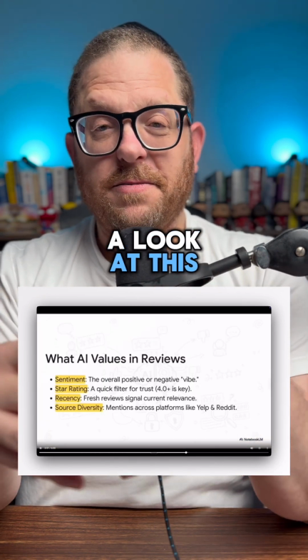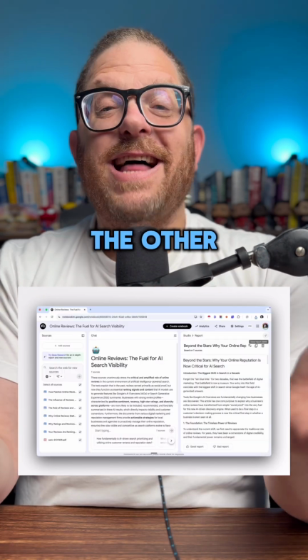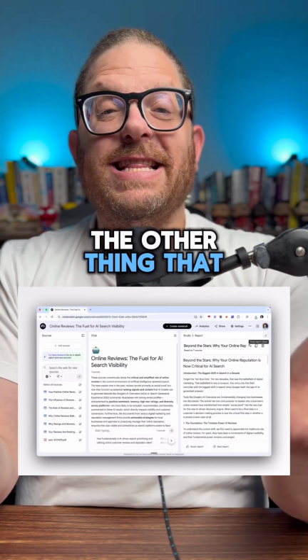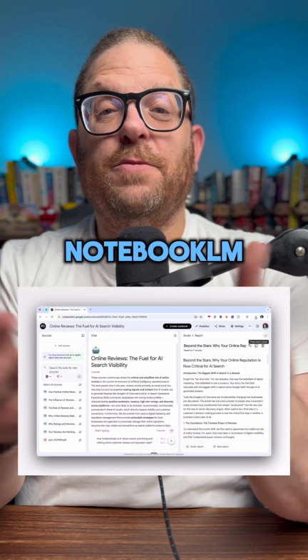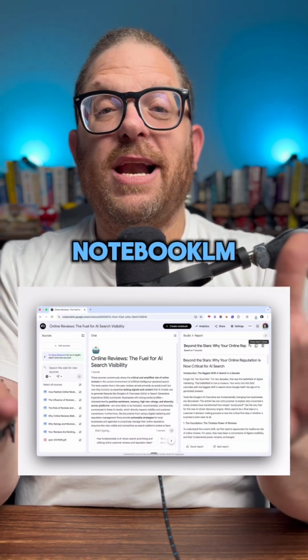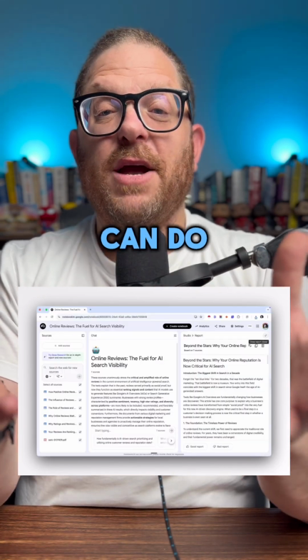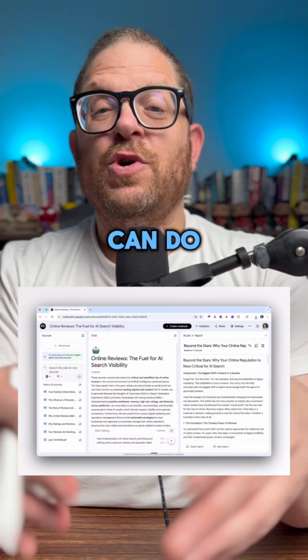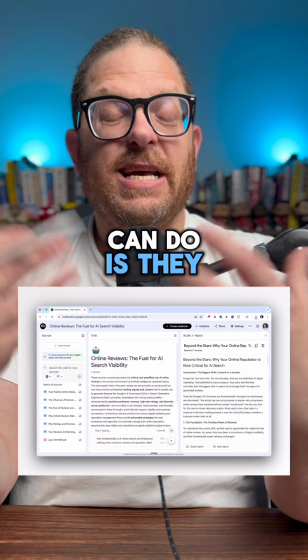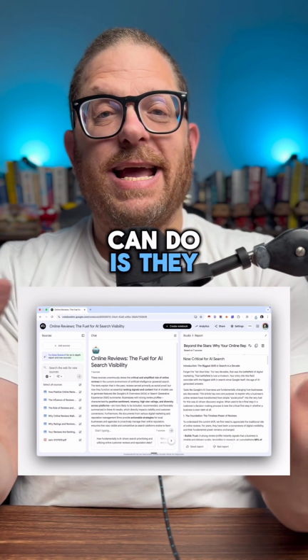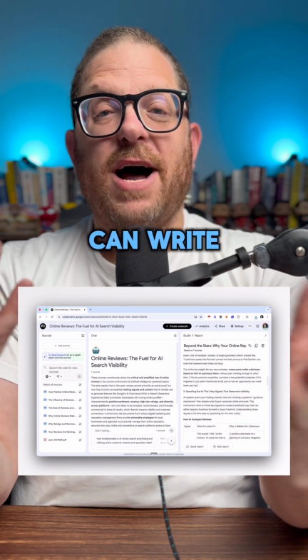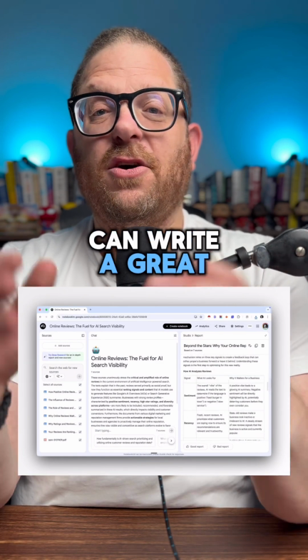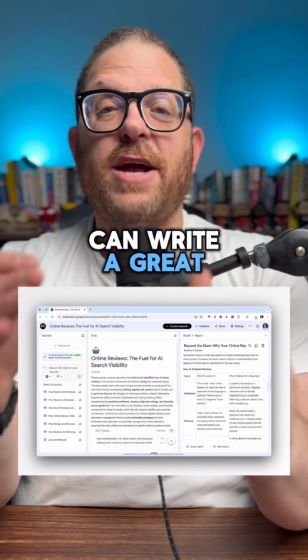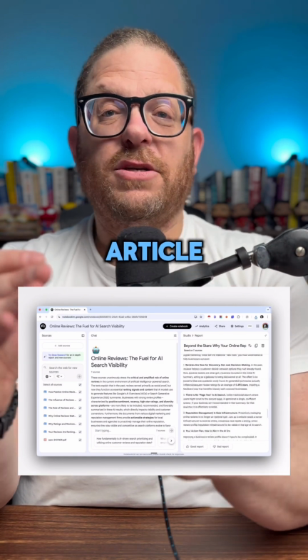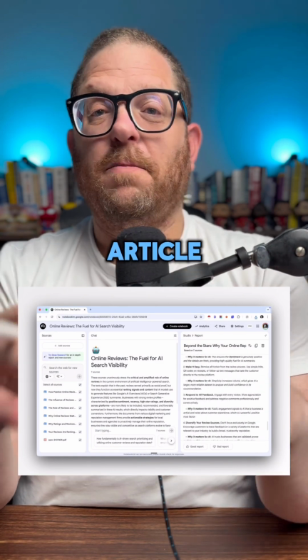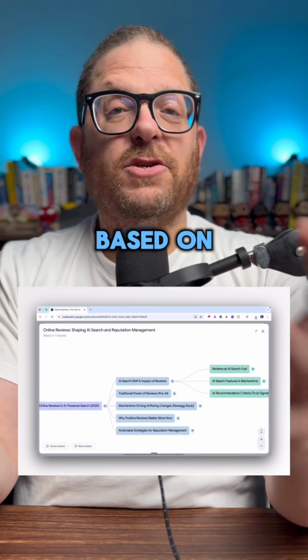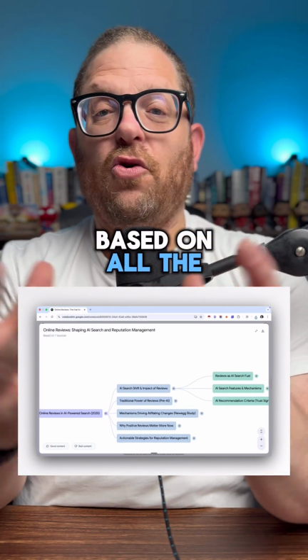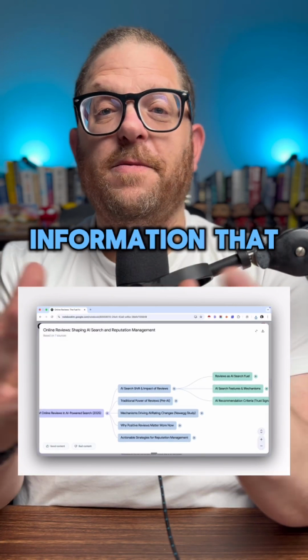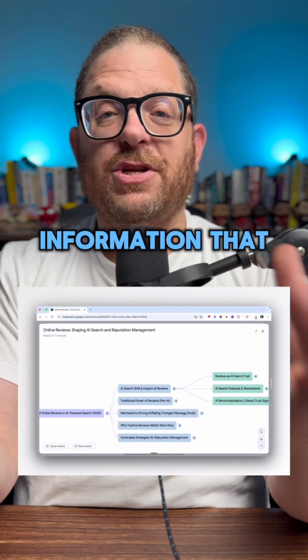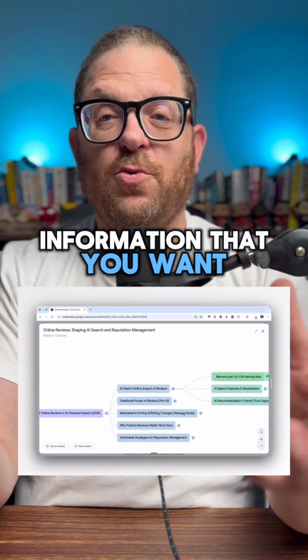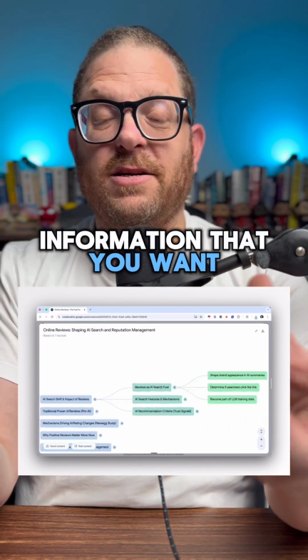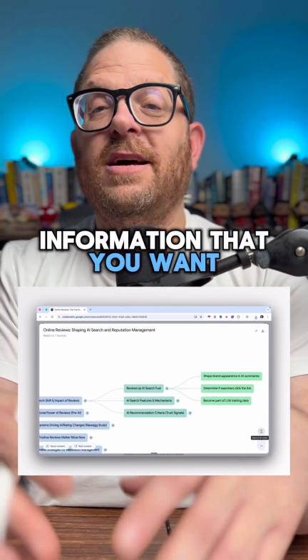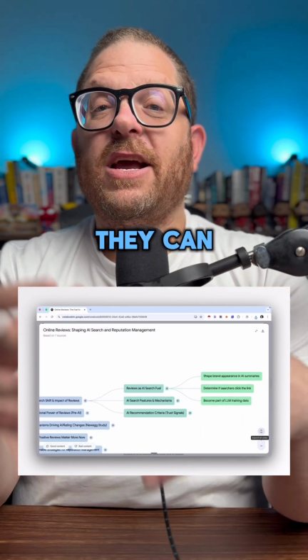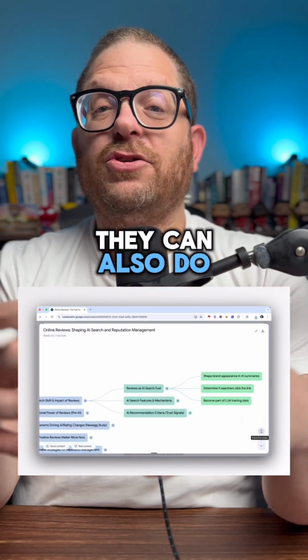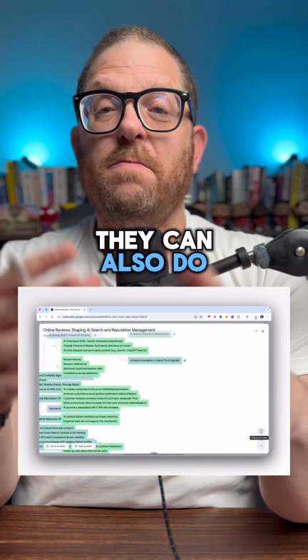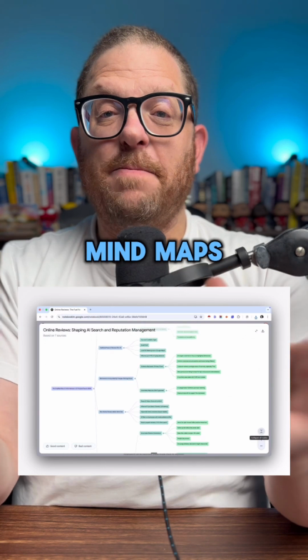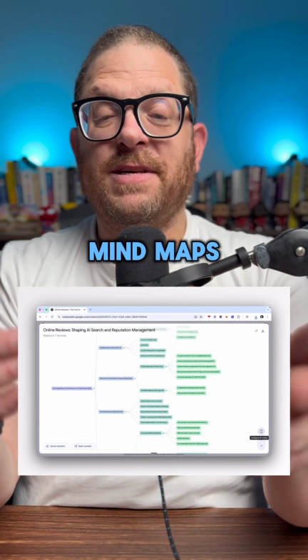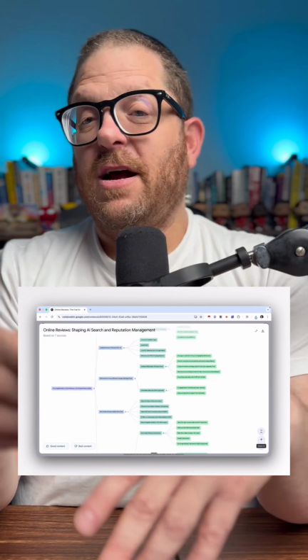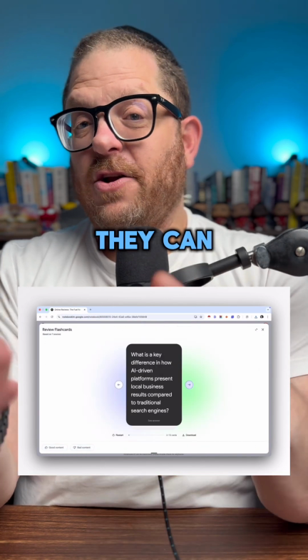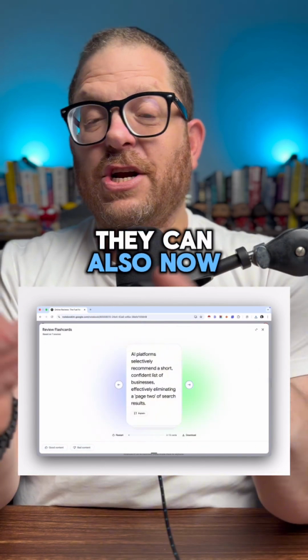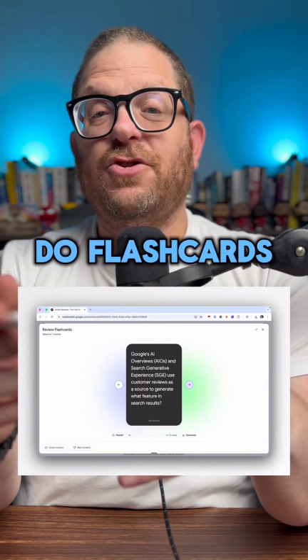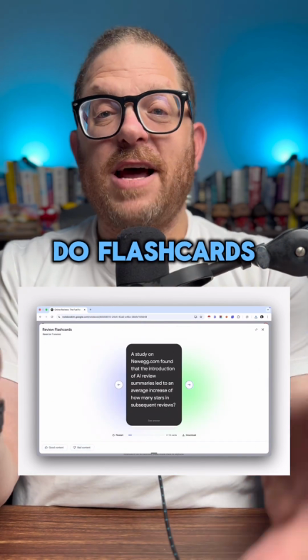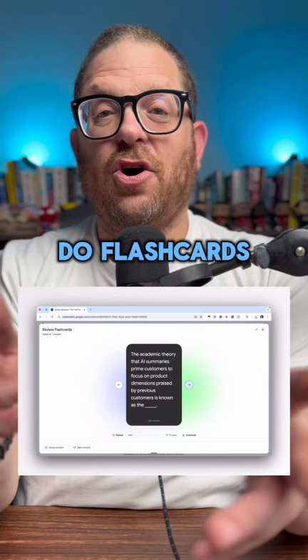Notebook LM can also write a great article based on all the information that you want. They can also do mind maps, and they can now do flashcards as well.